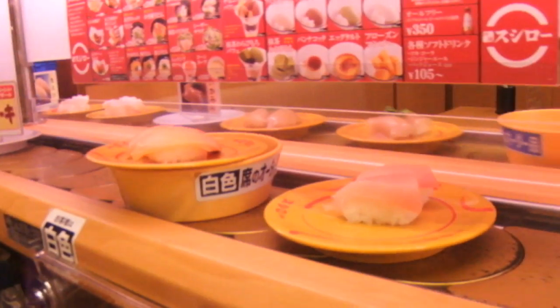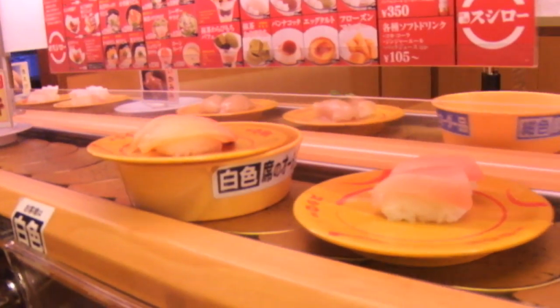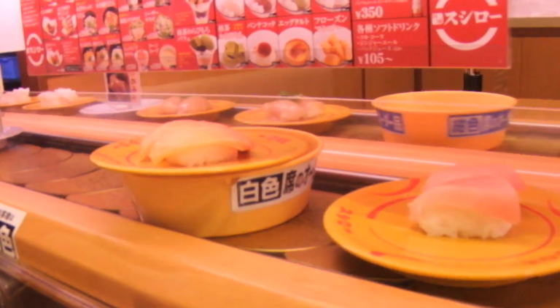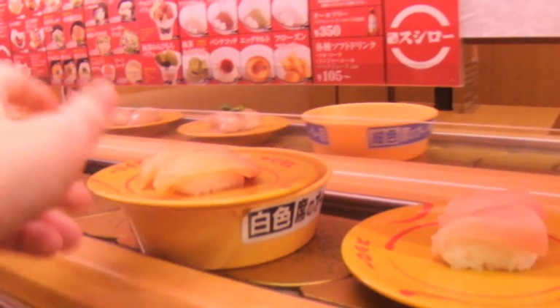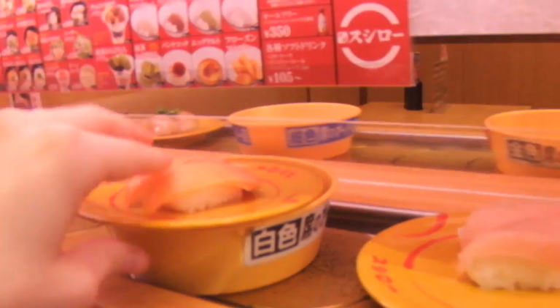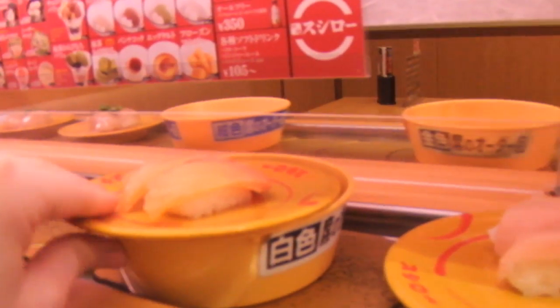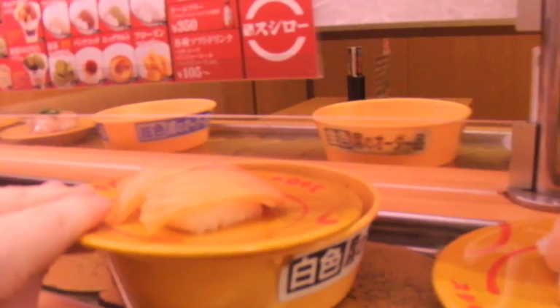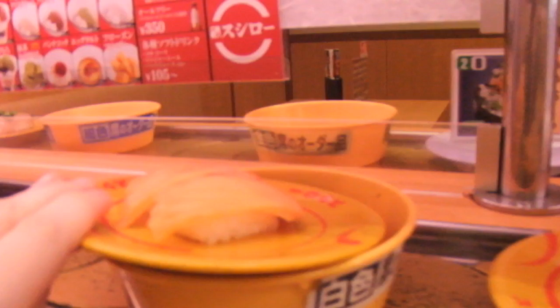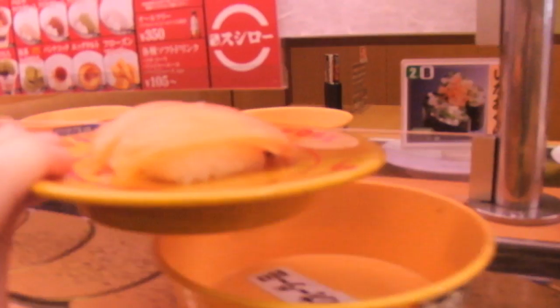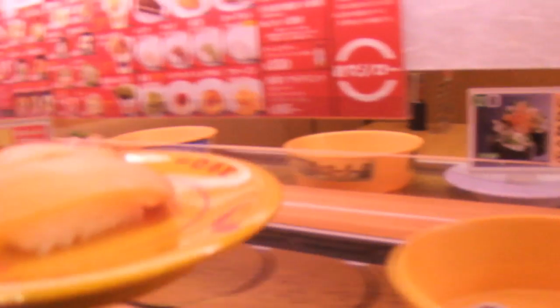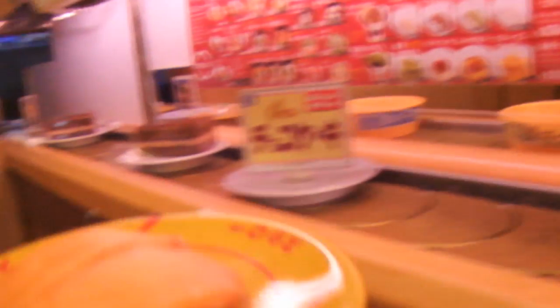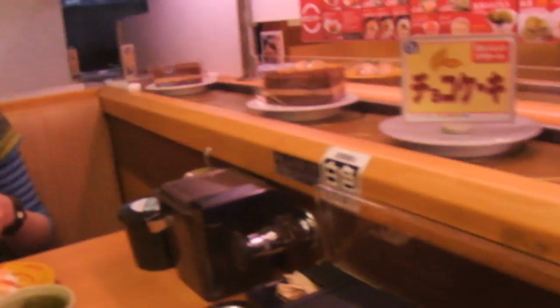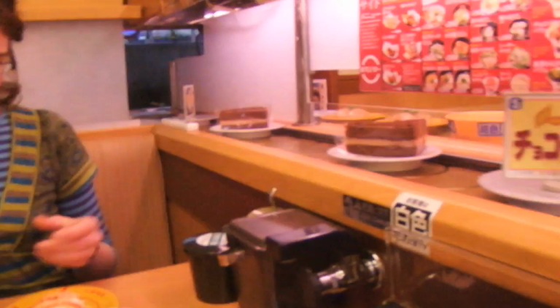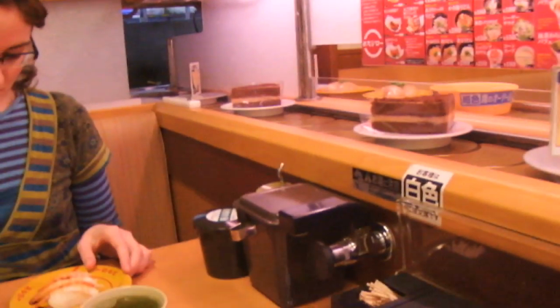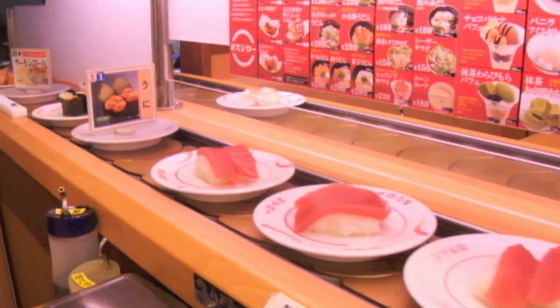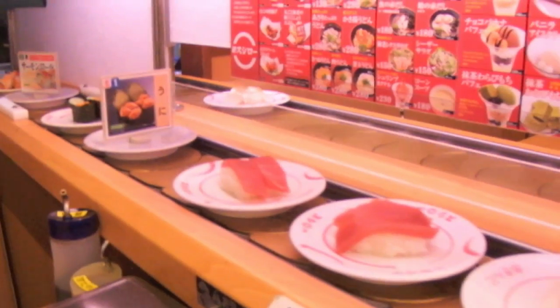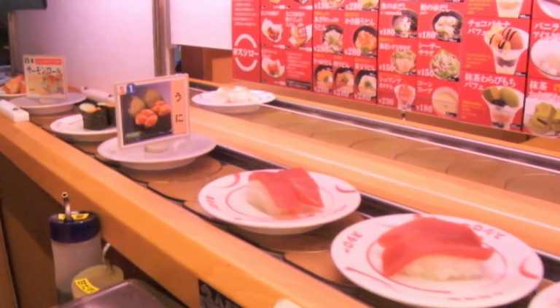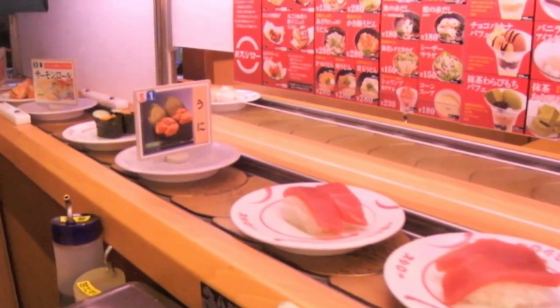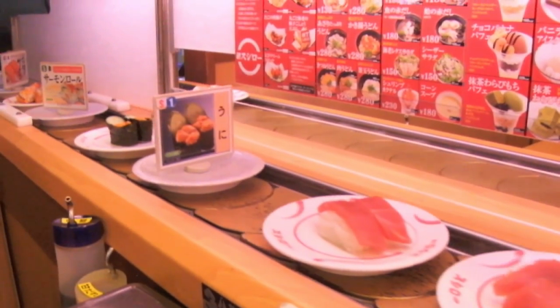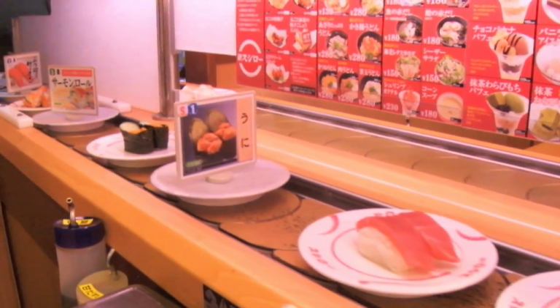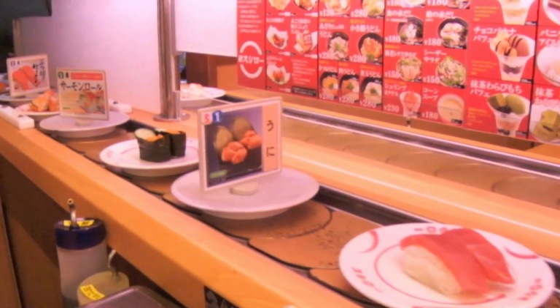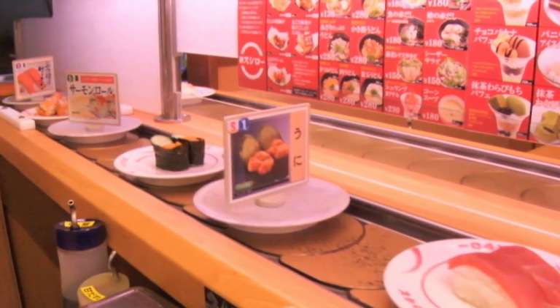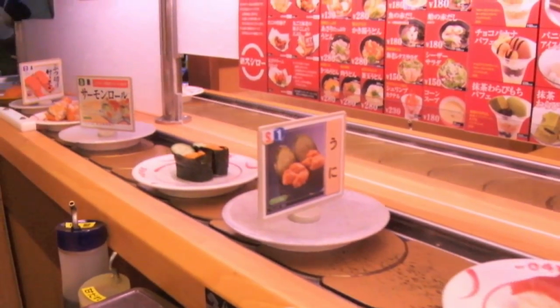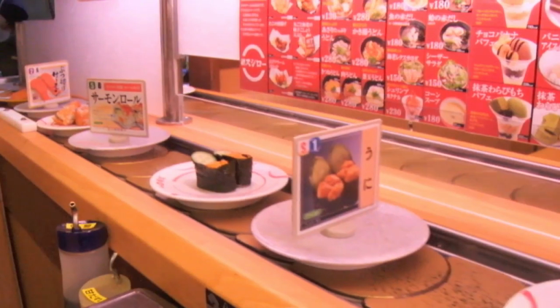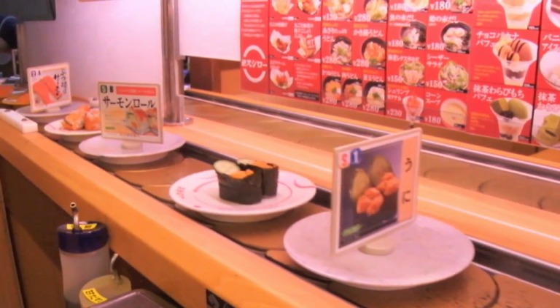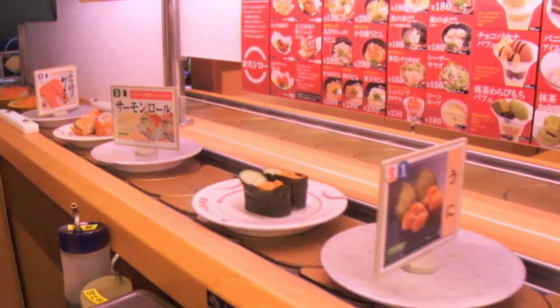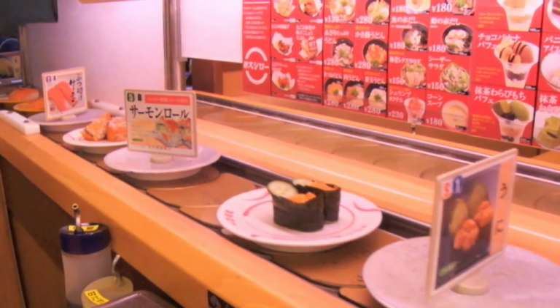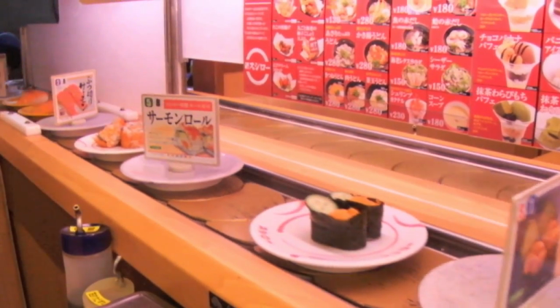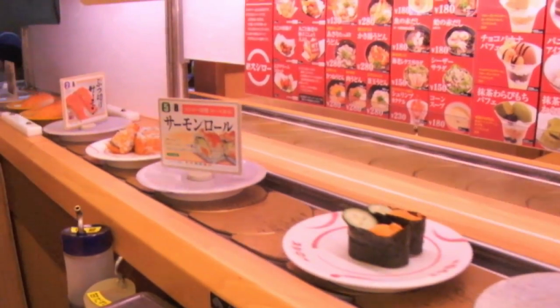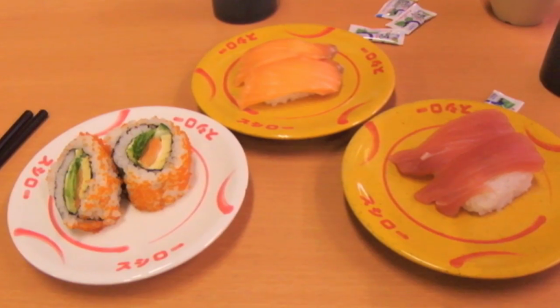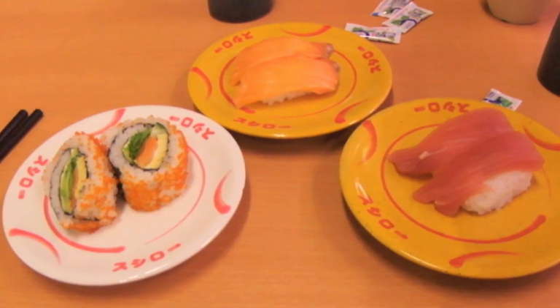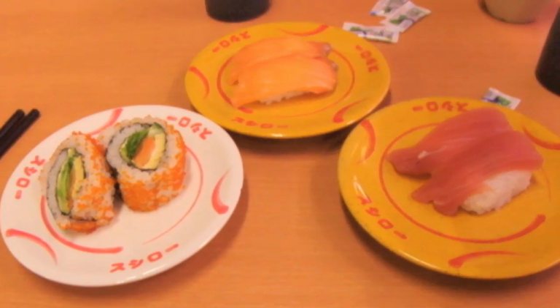It comes on a plate with your table color on it. The sushi goes round and round on the conveyor belt and you can just take it off. Itadakimasu!